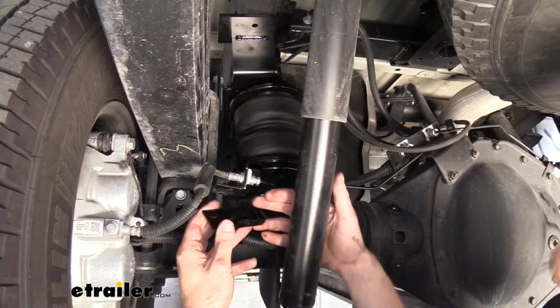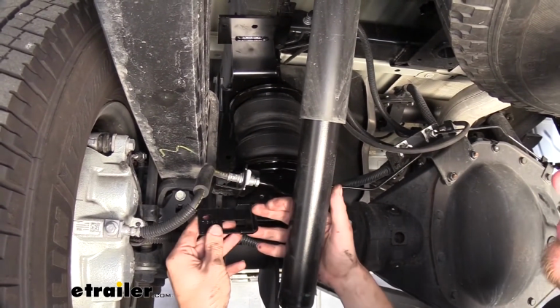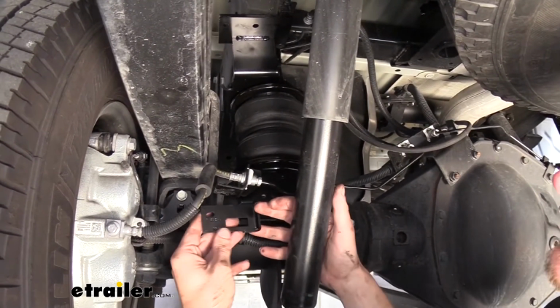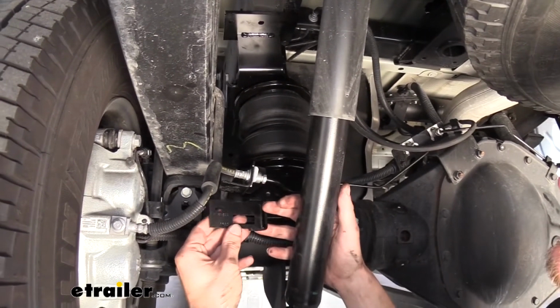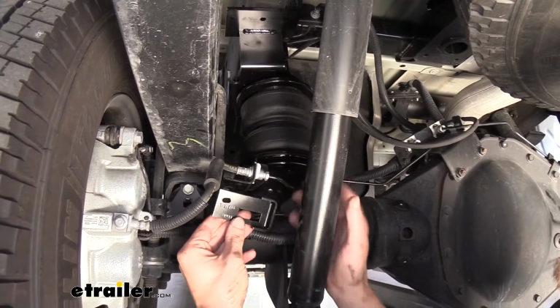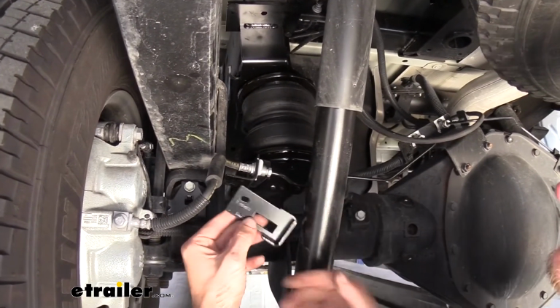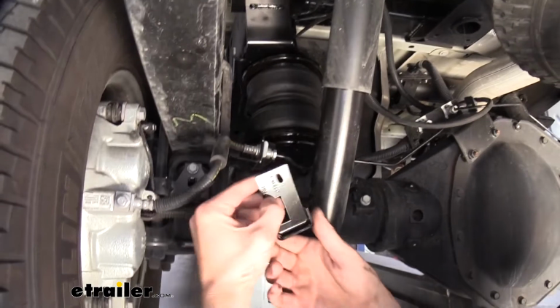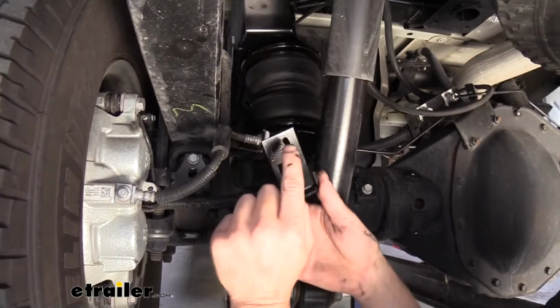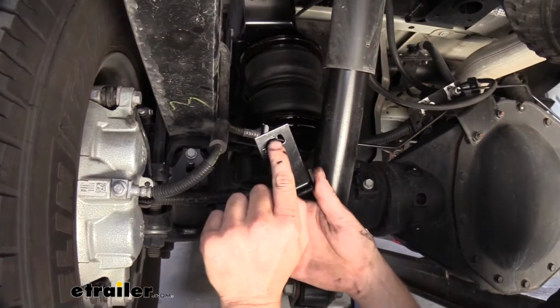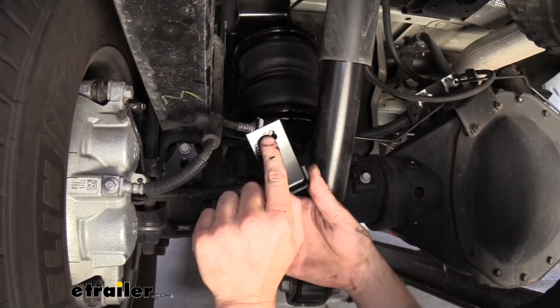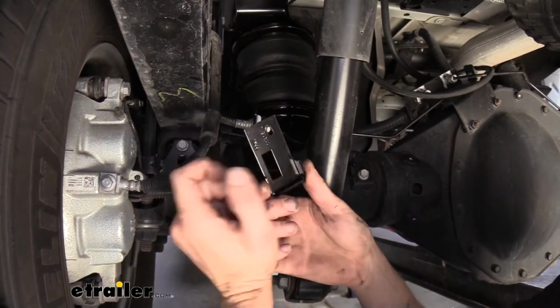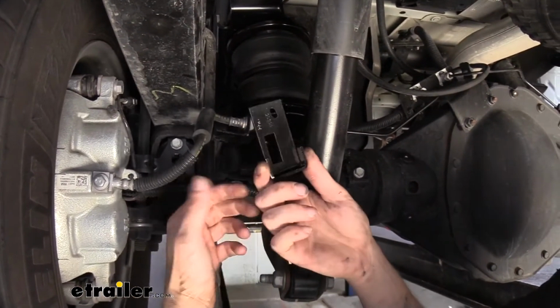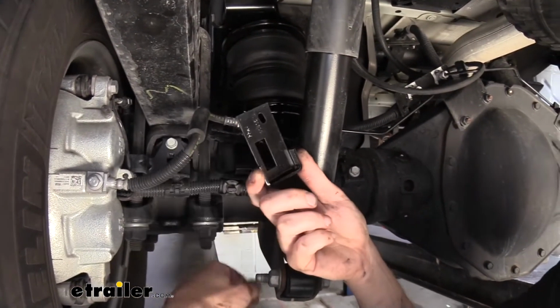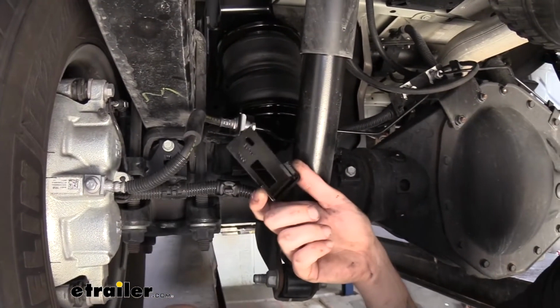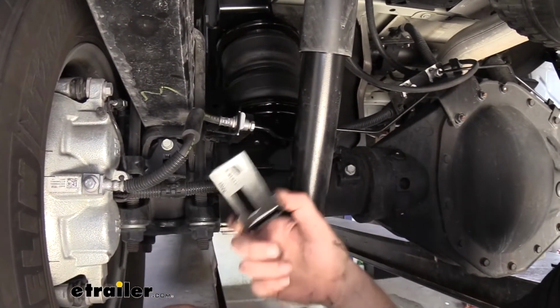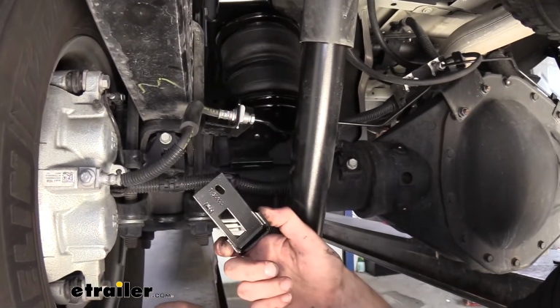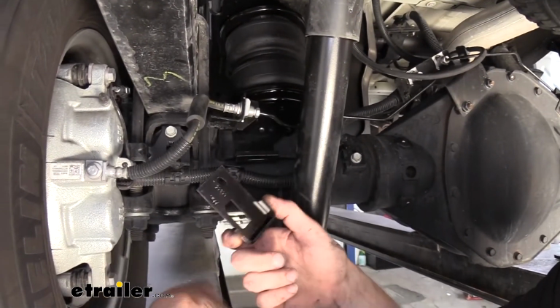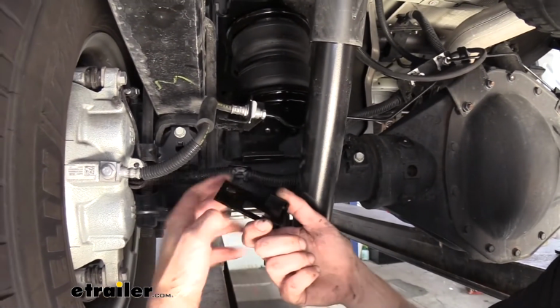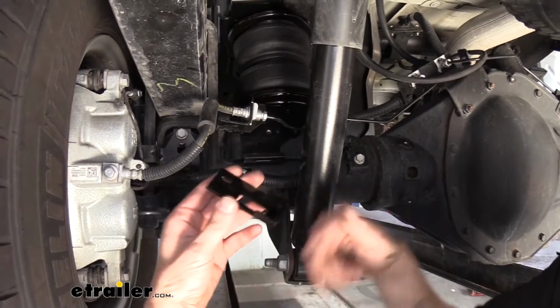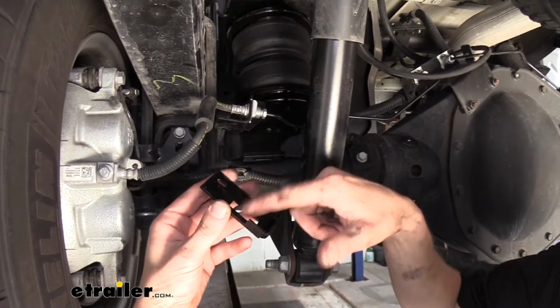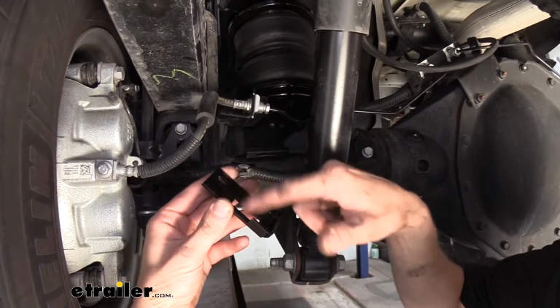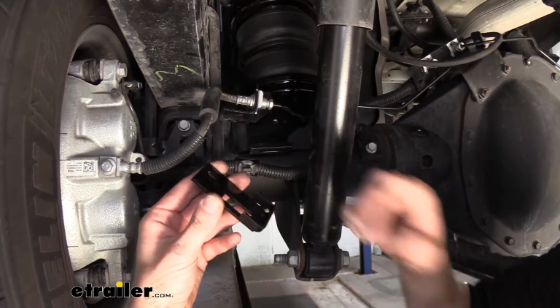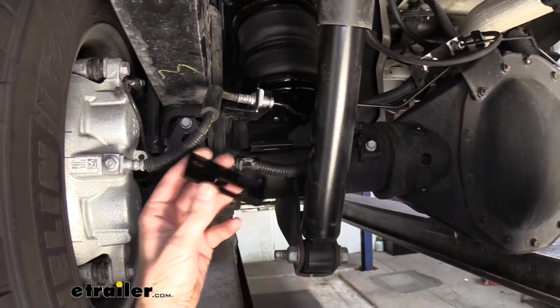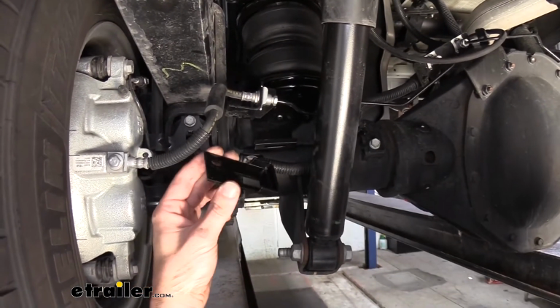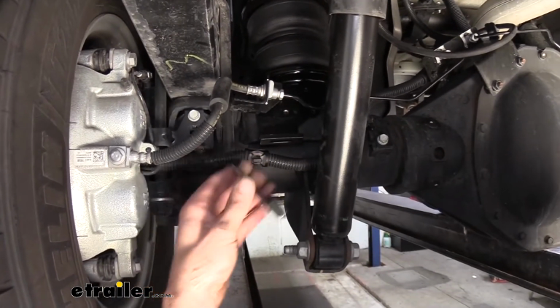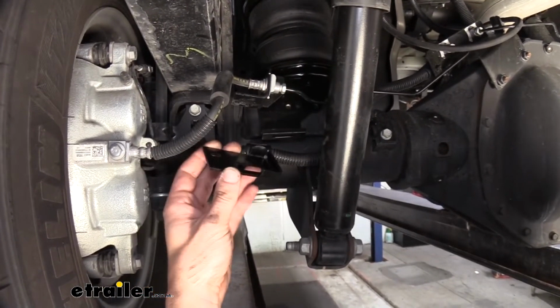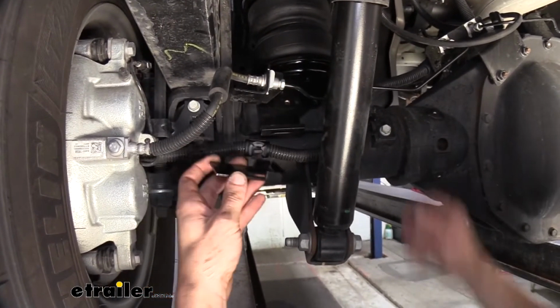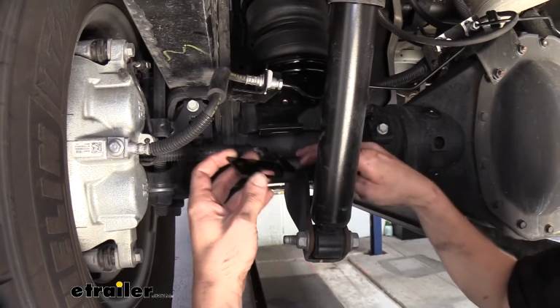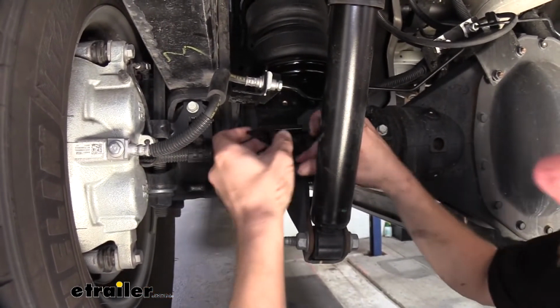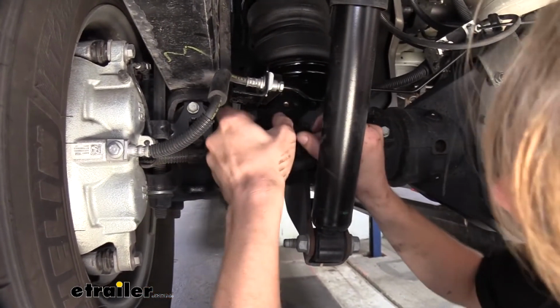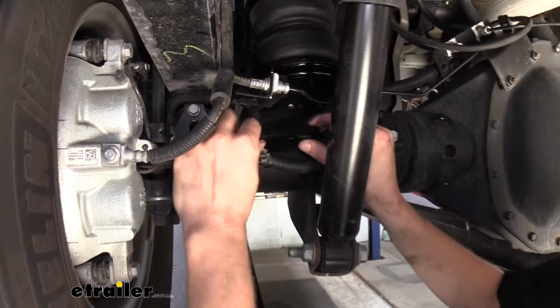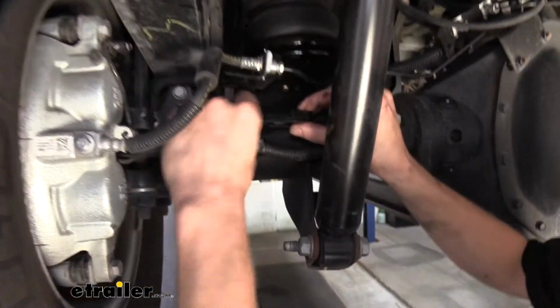These are going to be side specific — there's an L on here for the driver's side, and there'll be an R for the passenger side one. And they're side specific because of the location of these openings here. This piece is going to sit pretty much just like this. Underneath here you can see the square holes line up.